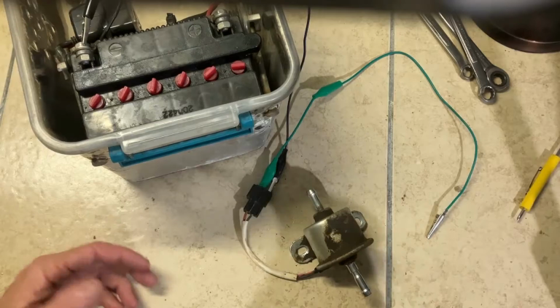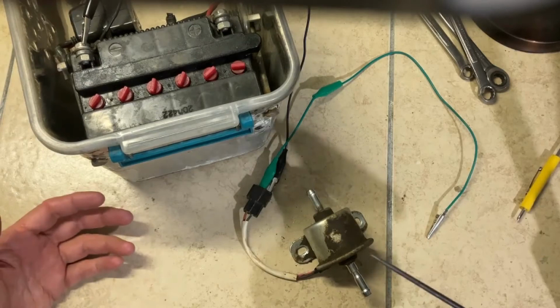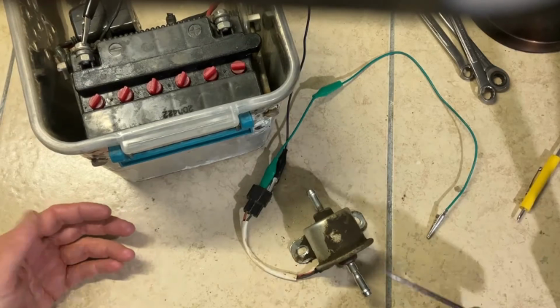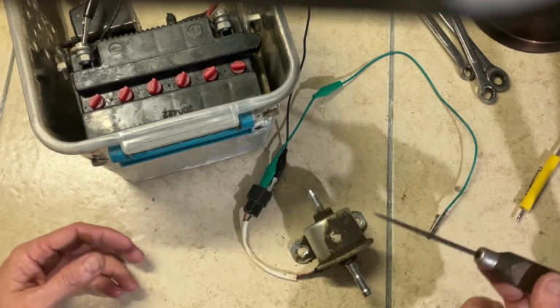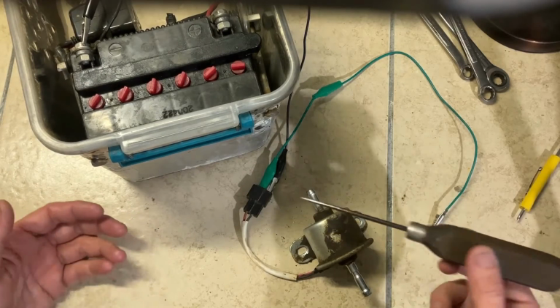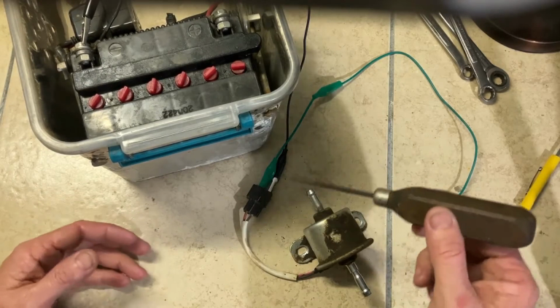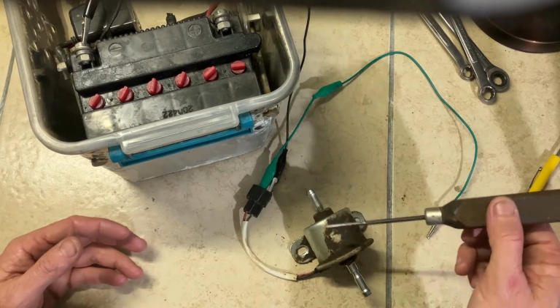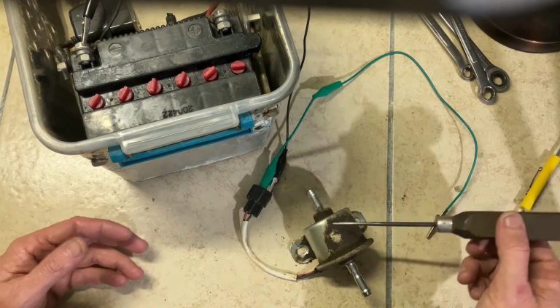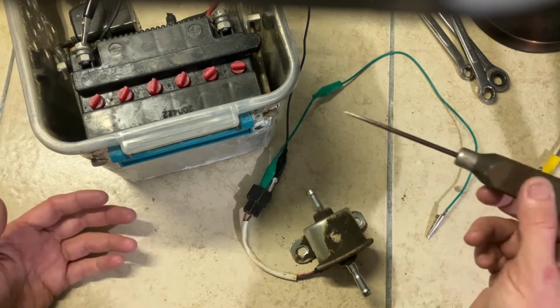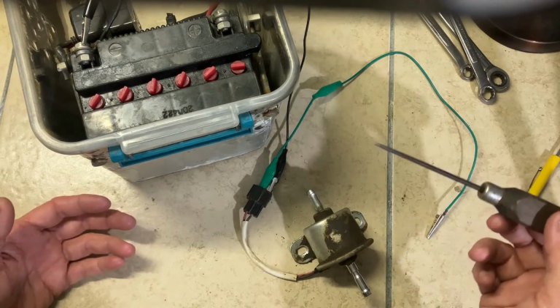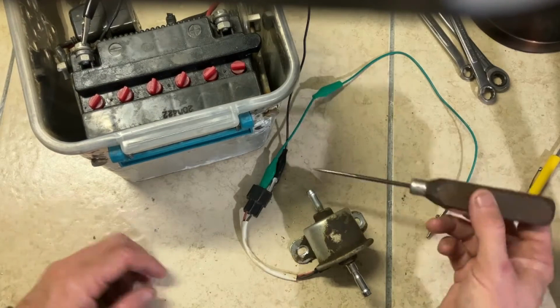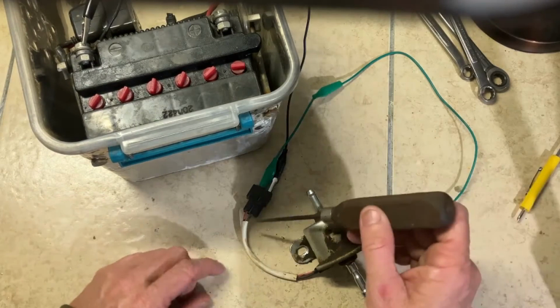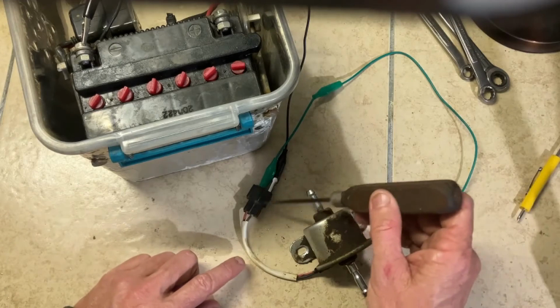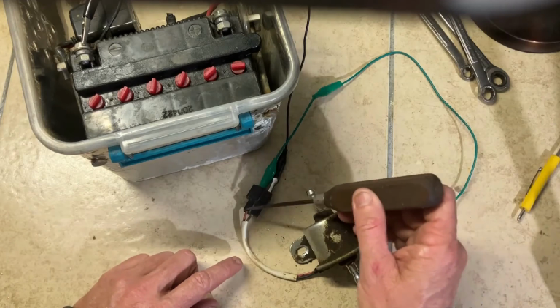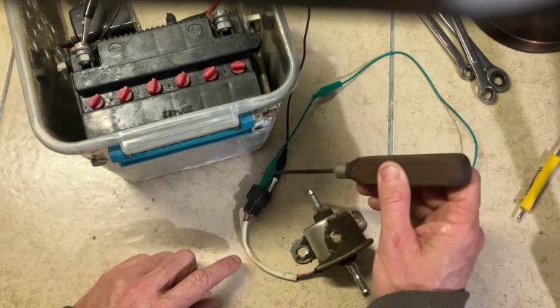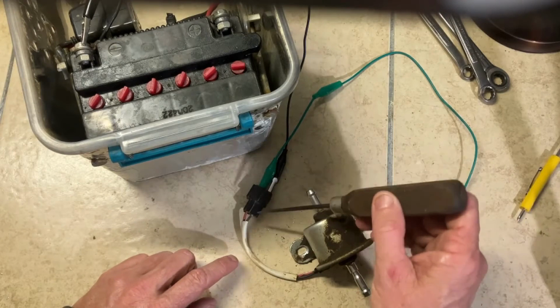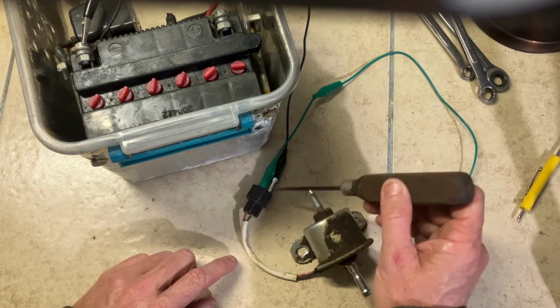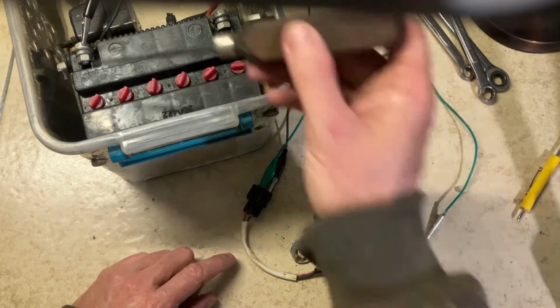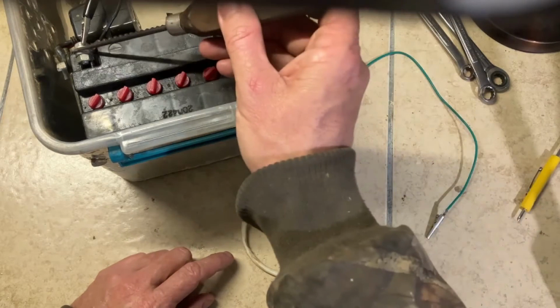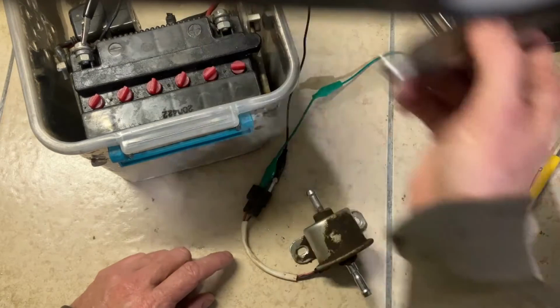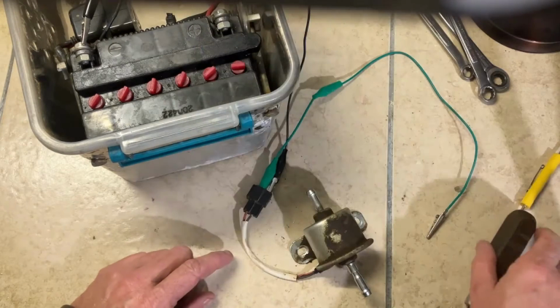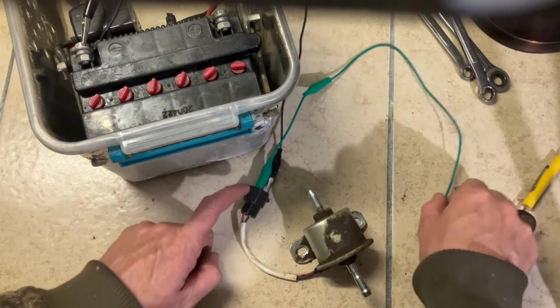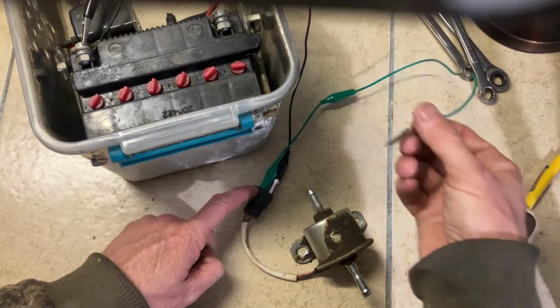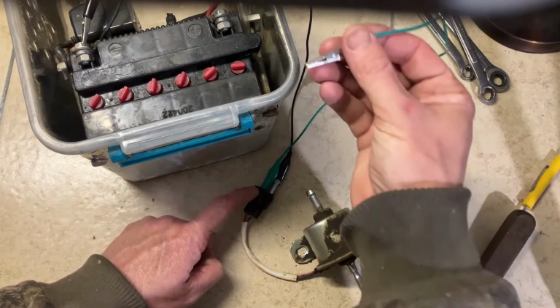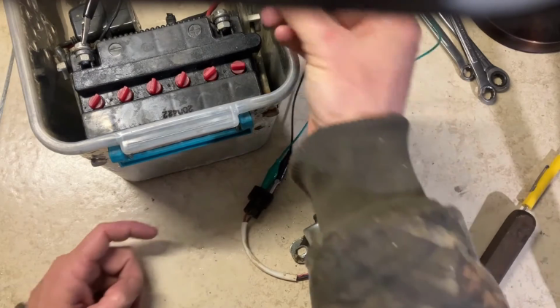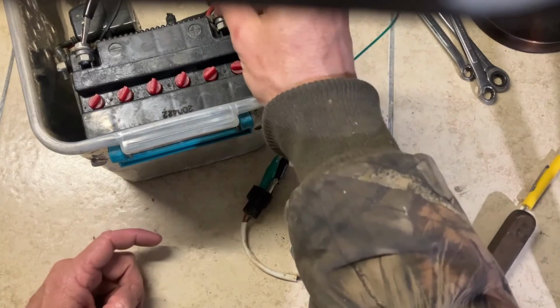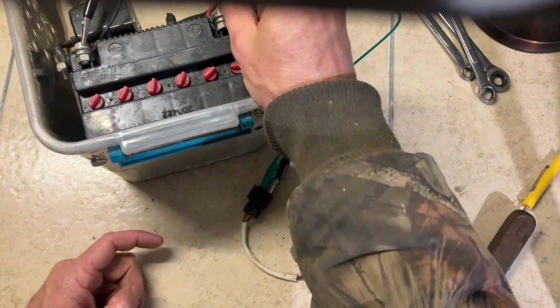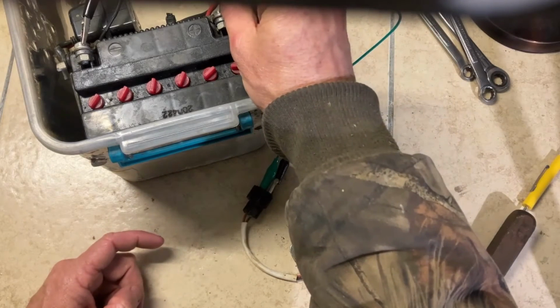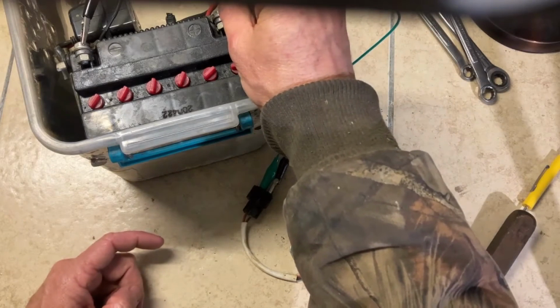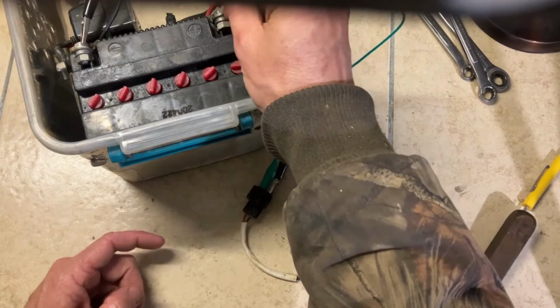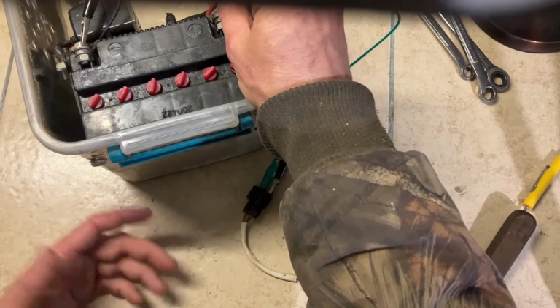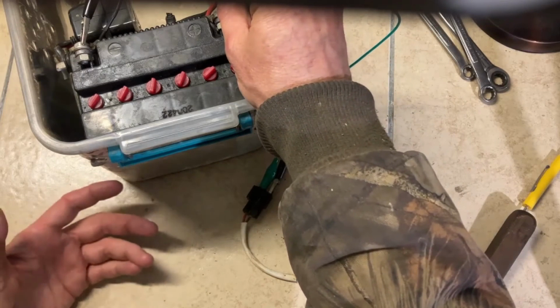Before you replace the pump, you need to verify if your pump is bad or you have a wiring problem. This is the negative and this is the positive. On the negative side, you can hook to the negative post. On the positive side, the red wire here, you can hook it up and touch the battery to see if the pump works.